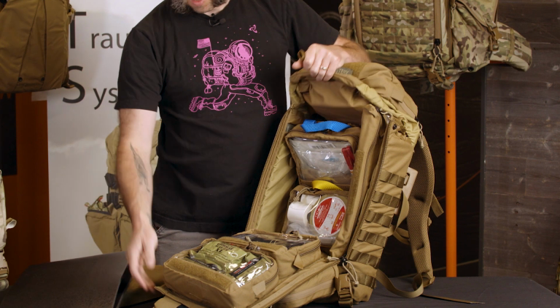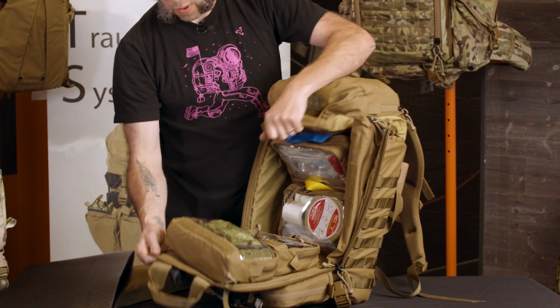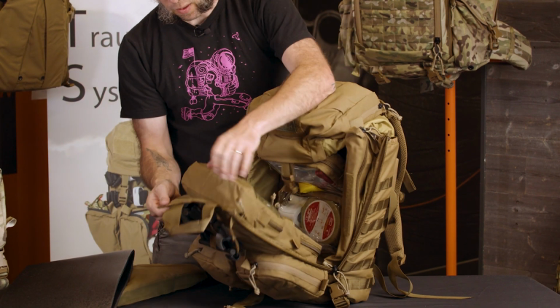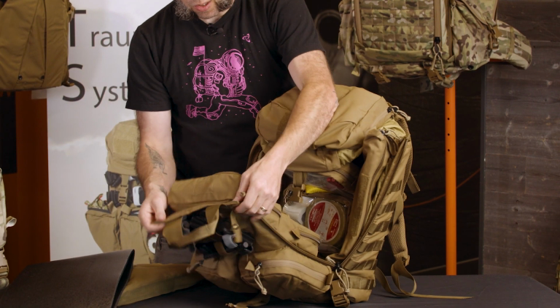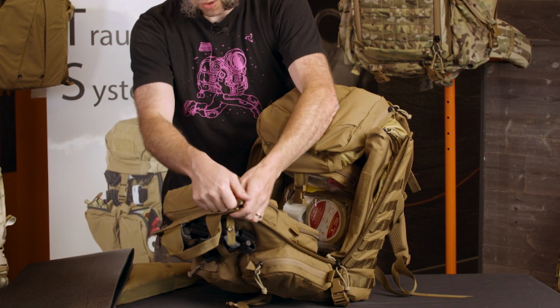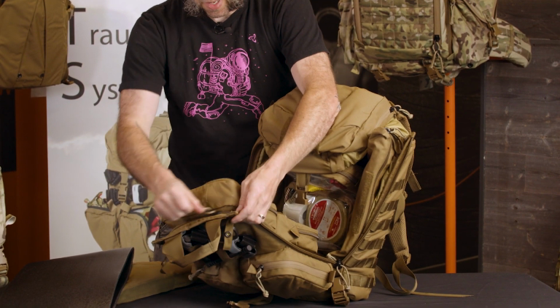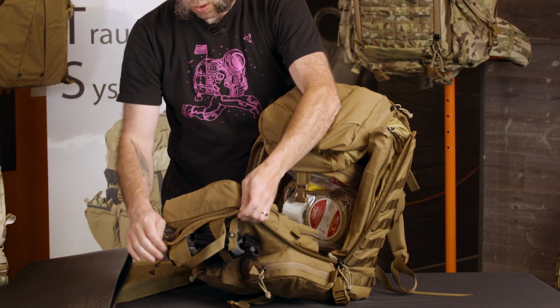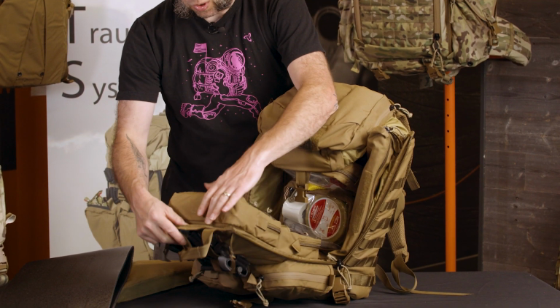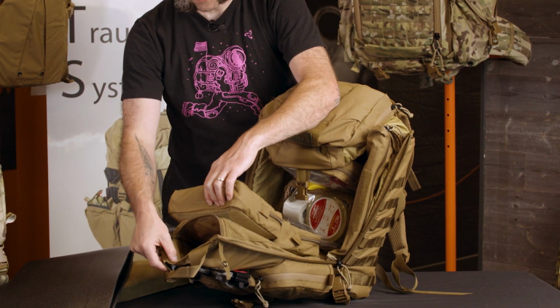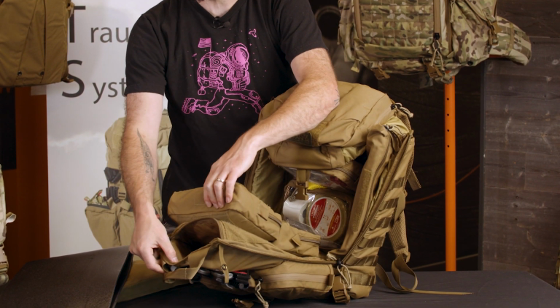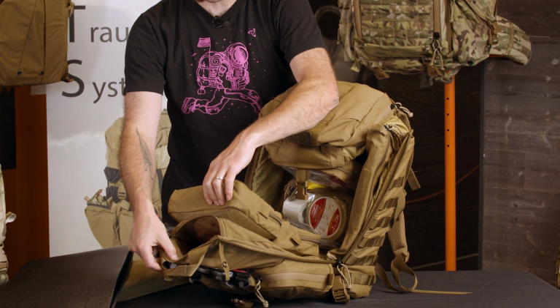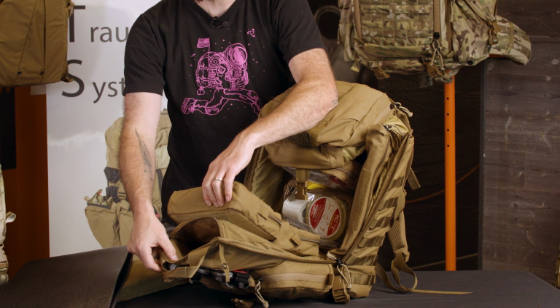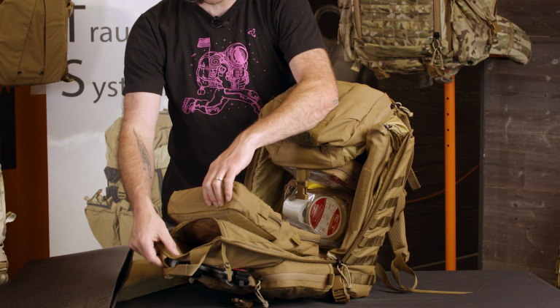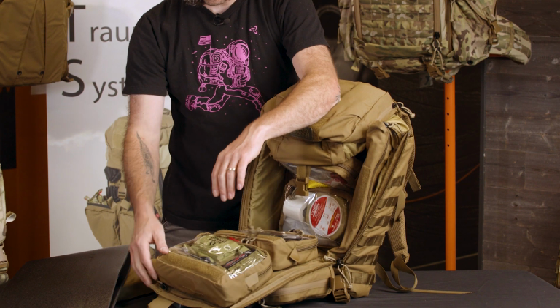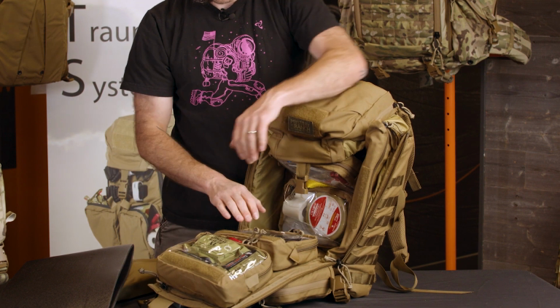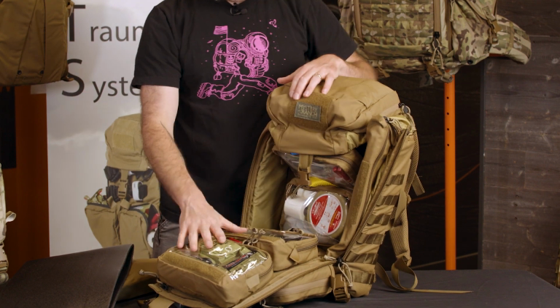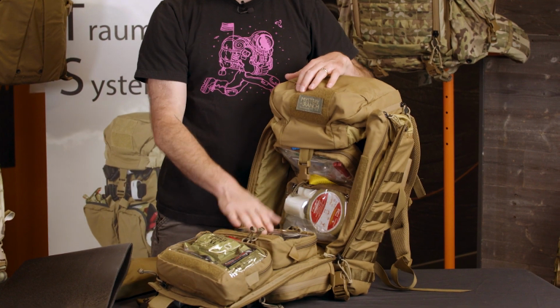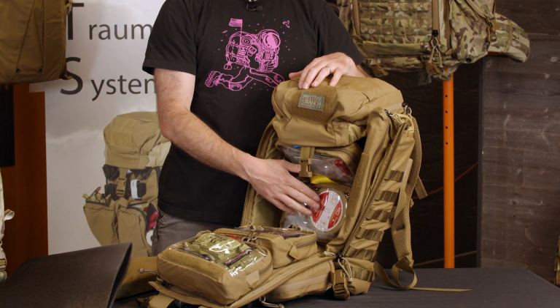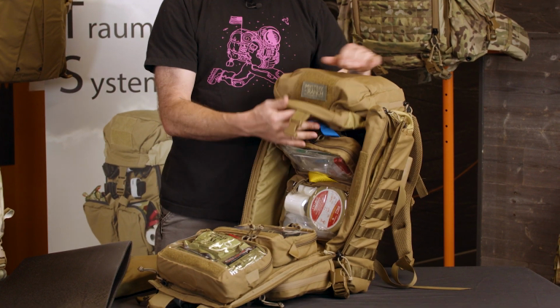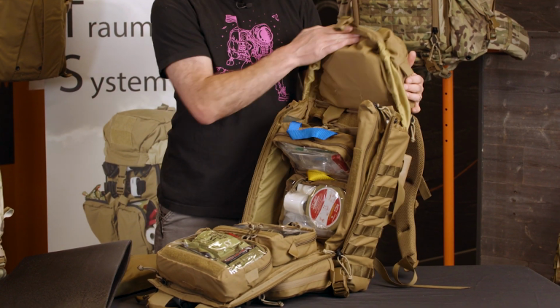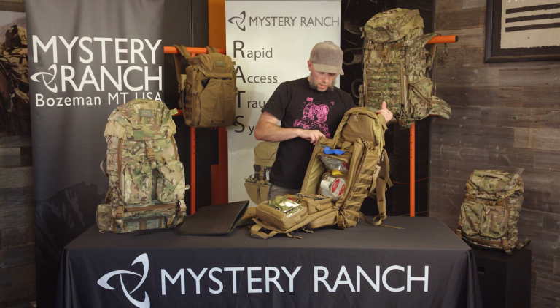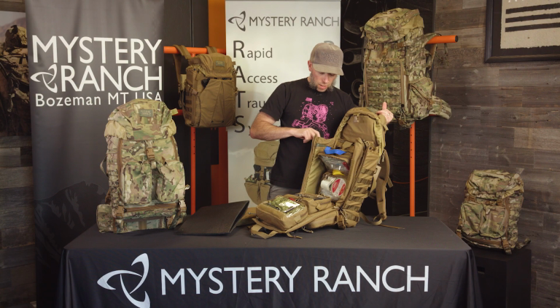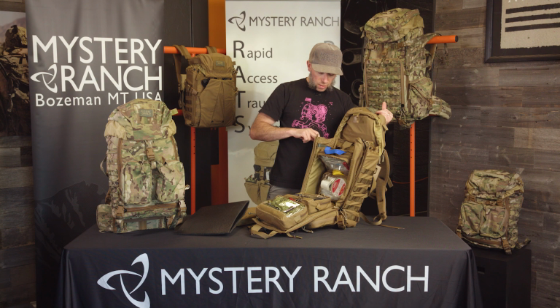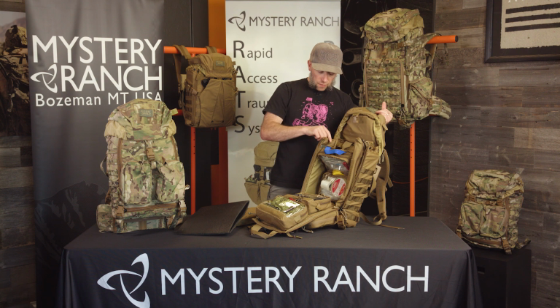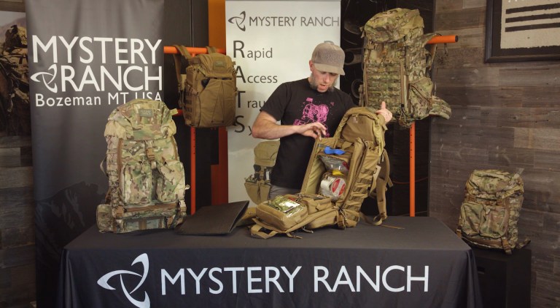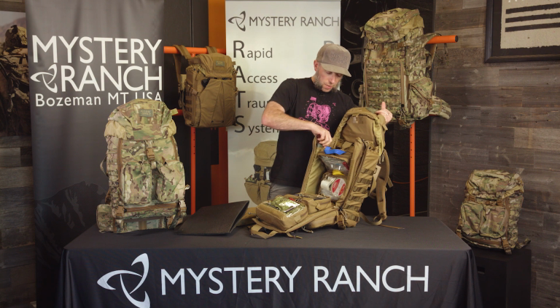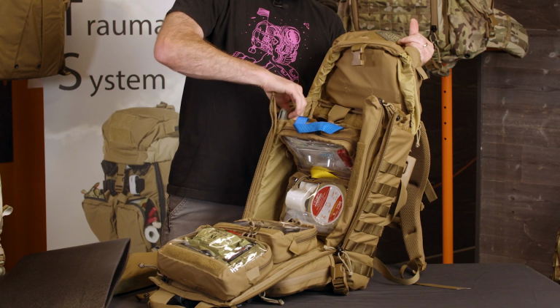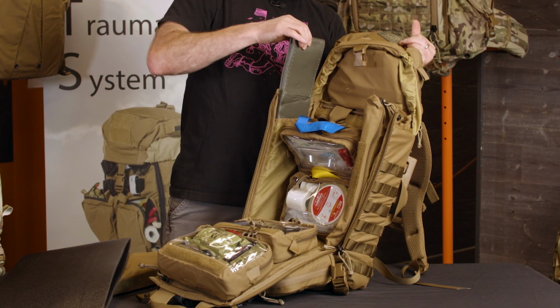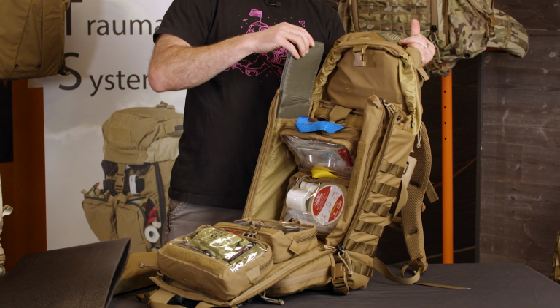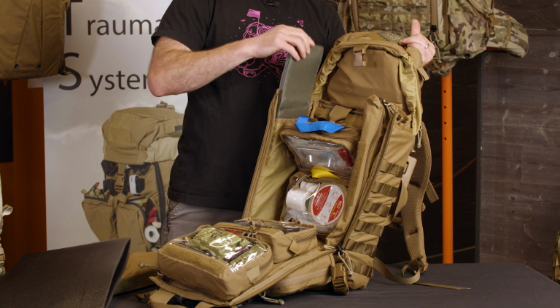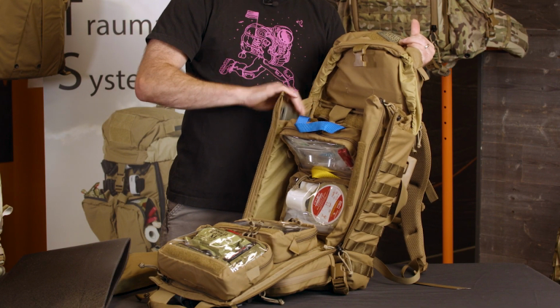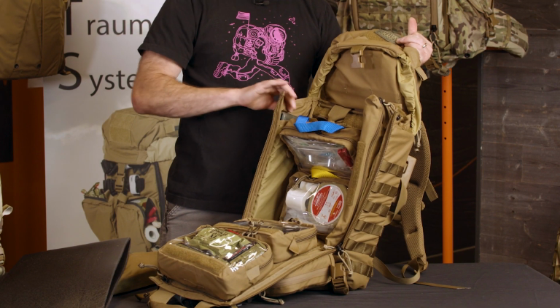On the front panel there's an additional zippered pouch which is a great place to store your trash so that when you have to resupply you don't have to inventory your entire kit. On the interior and exterior of each side is a long sleeve which is a great spot for sand splints.